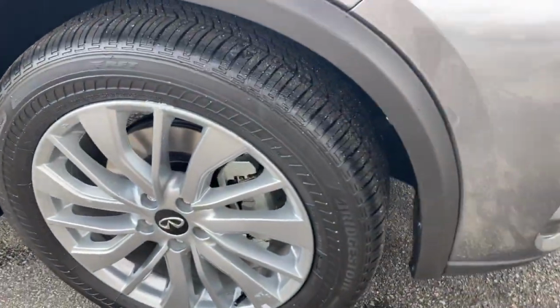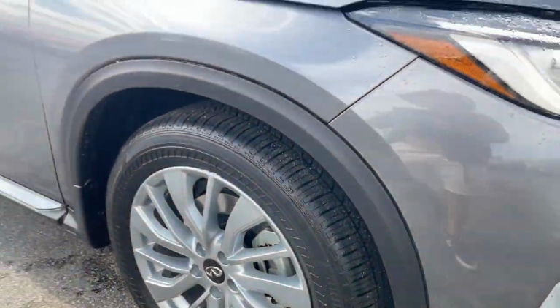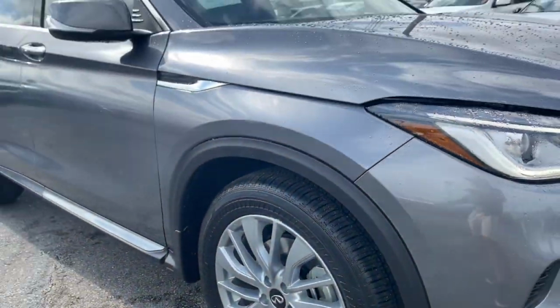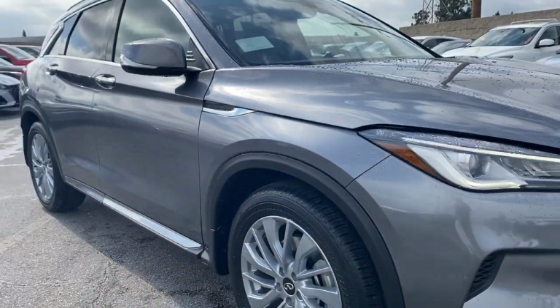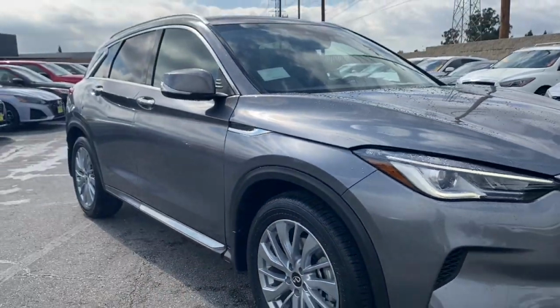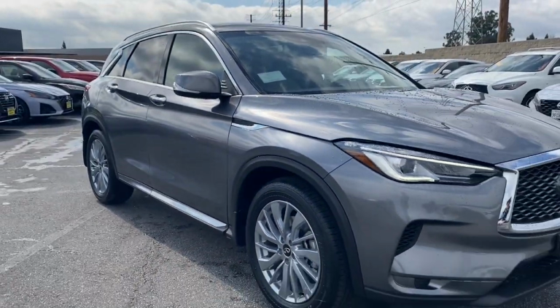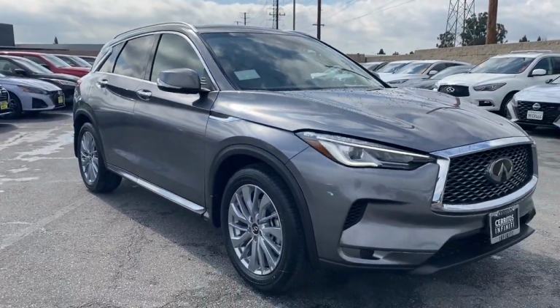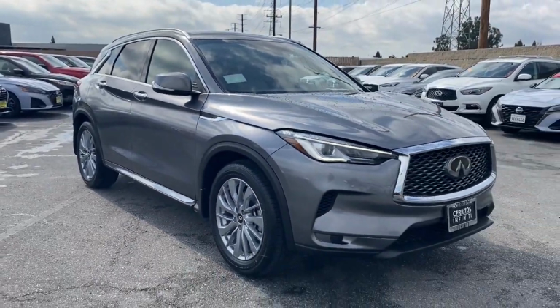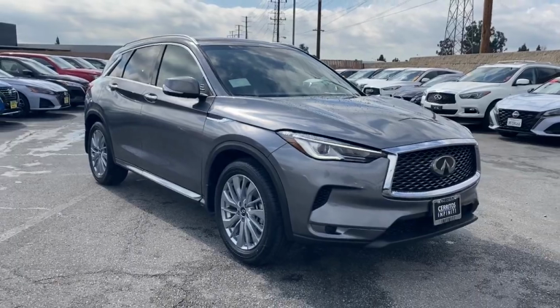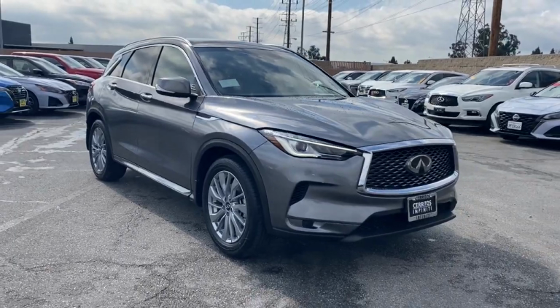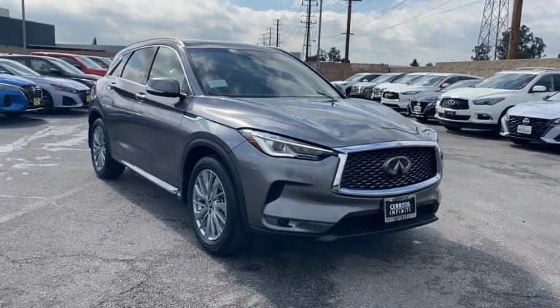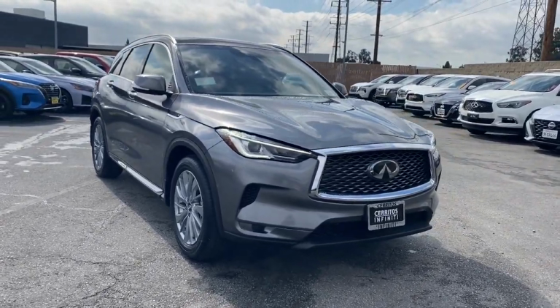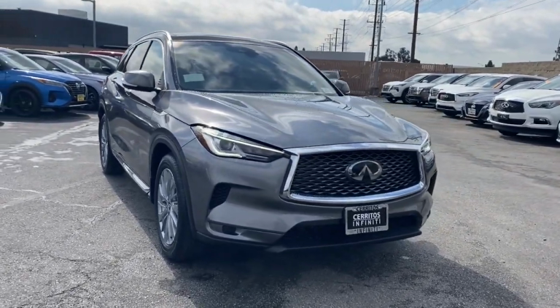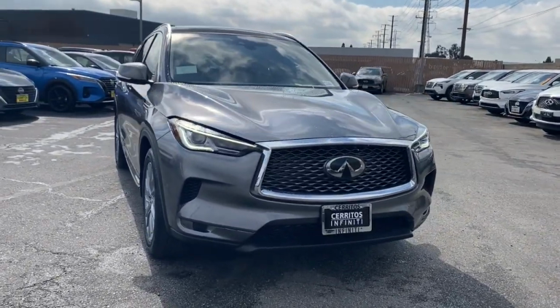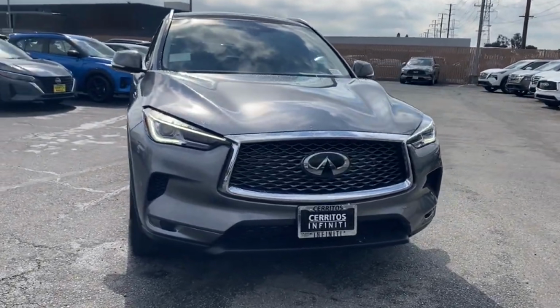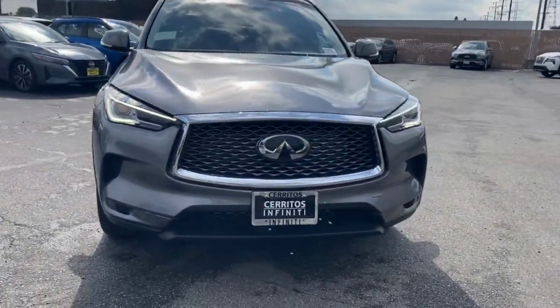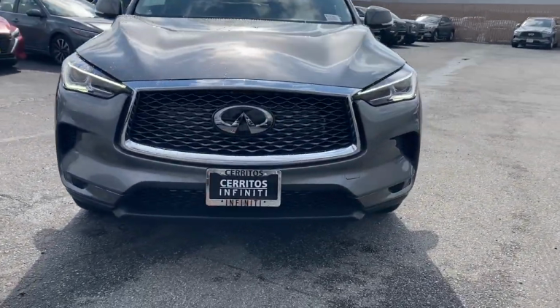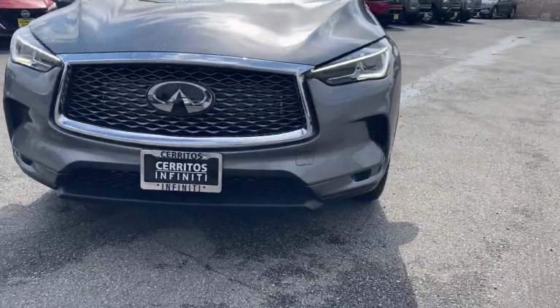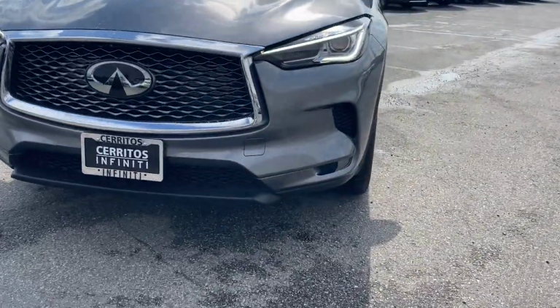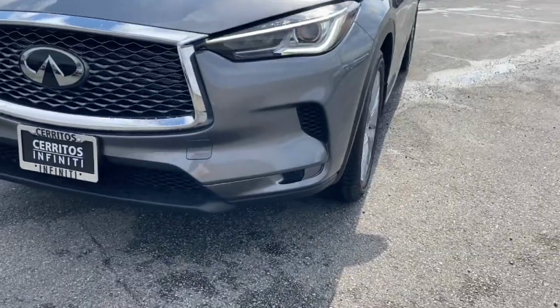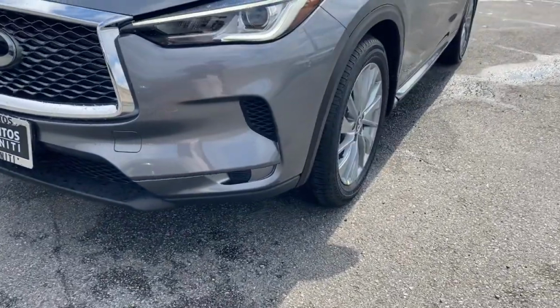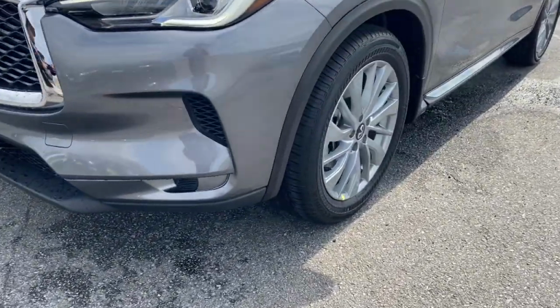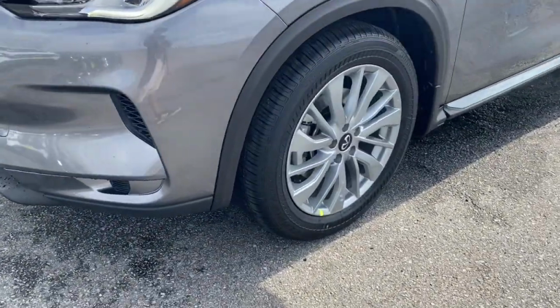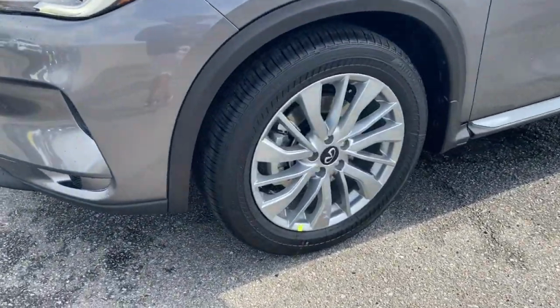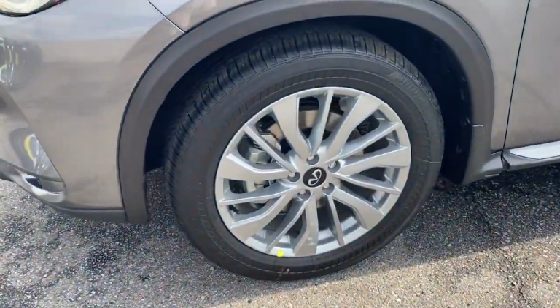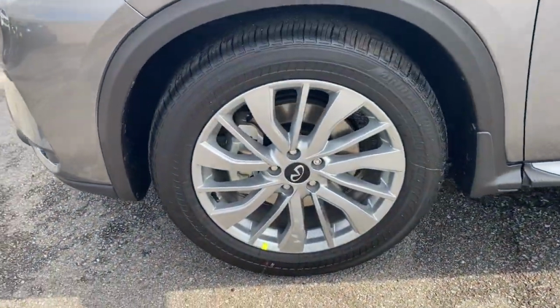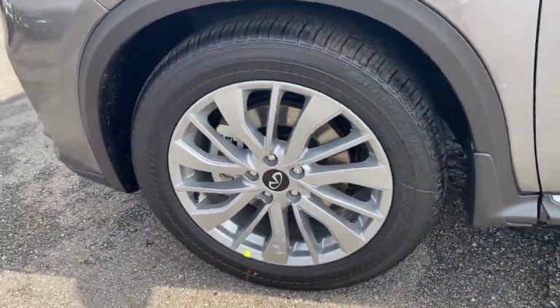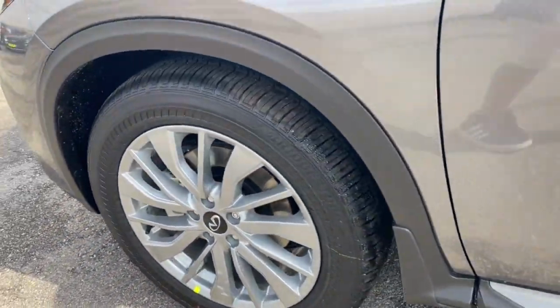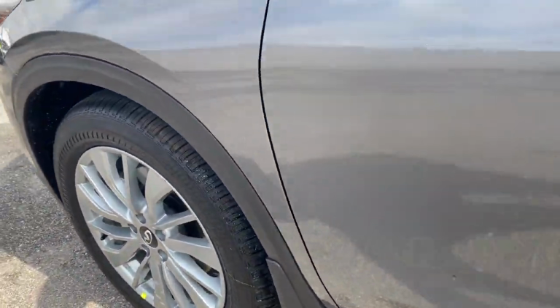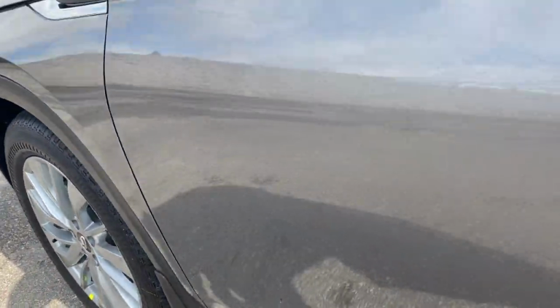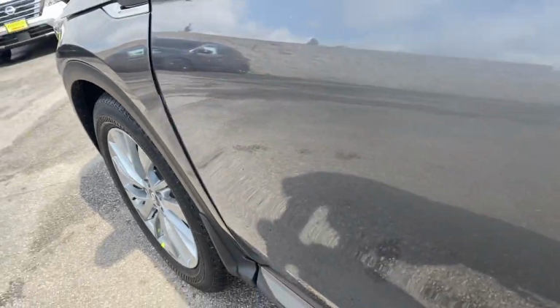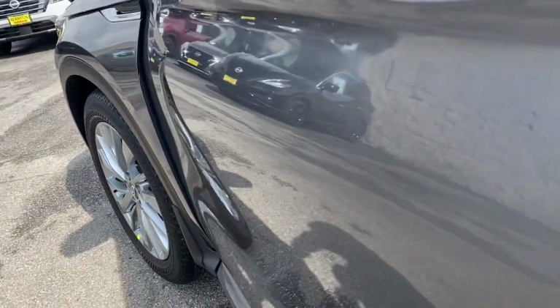Pre-collision system, intelligent auto on-off high beams, lane departure warning, panoramic roof, hands-free liftgate, keyless entry, sun and moonroof, premium sound system, power liftgate, lane keeping assist.